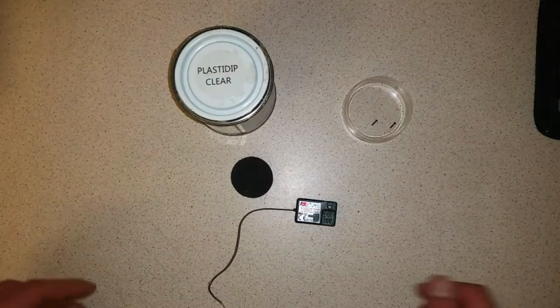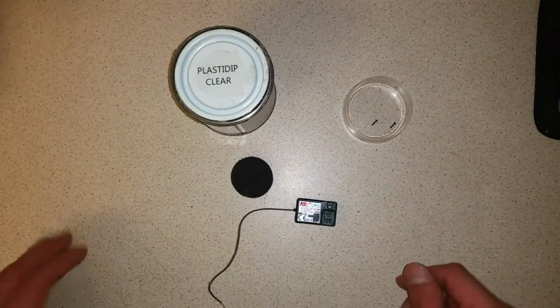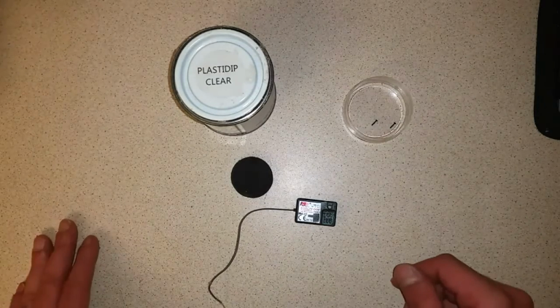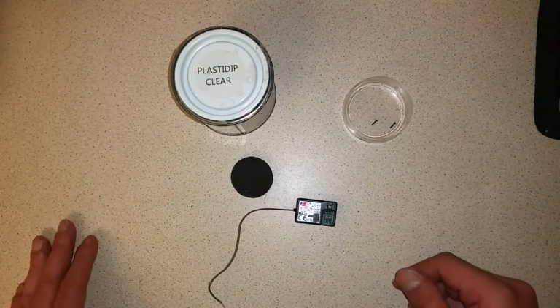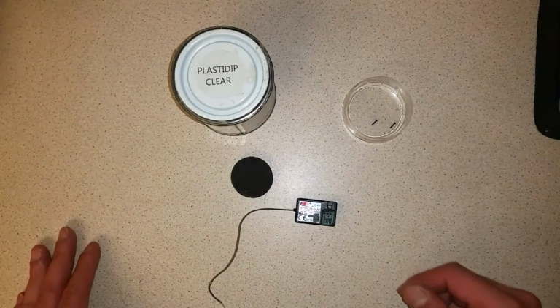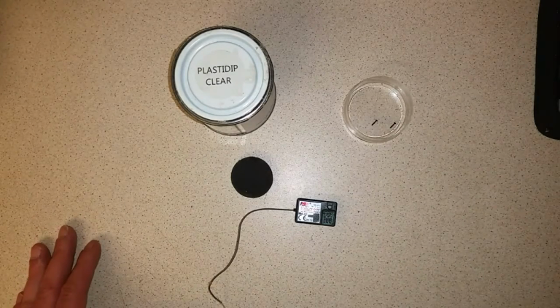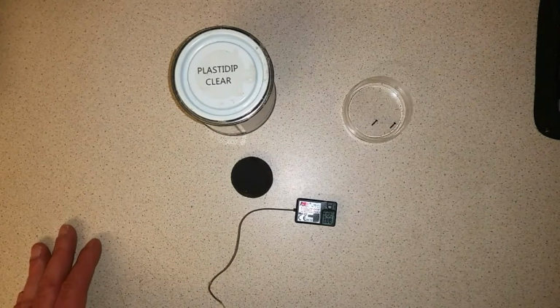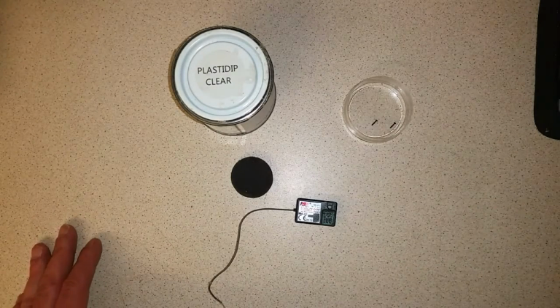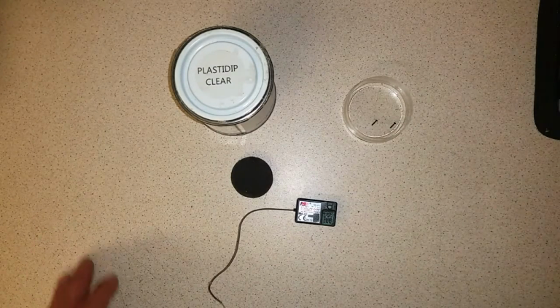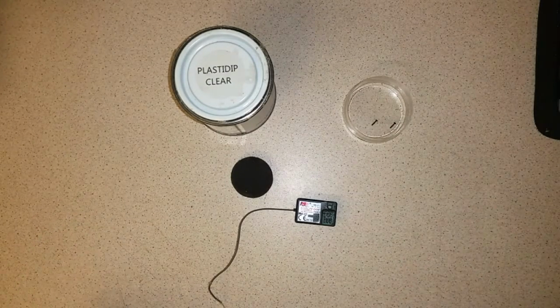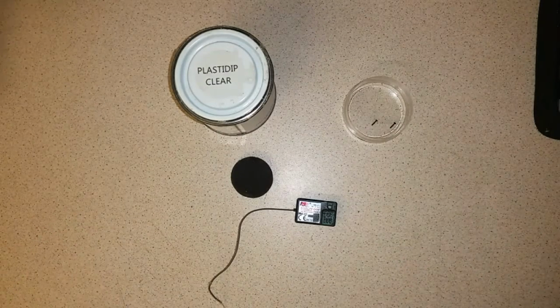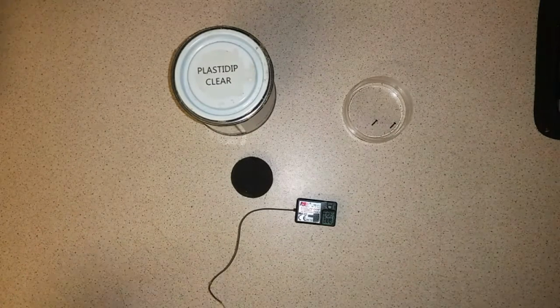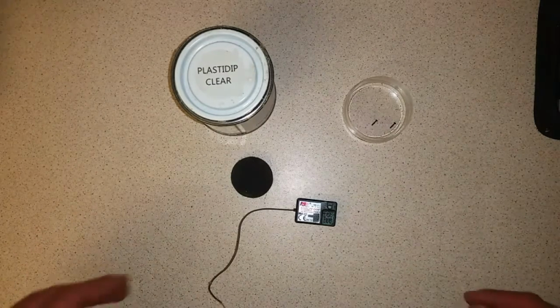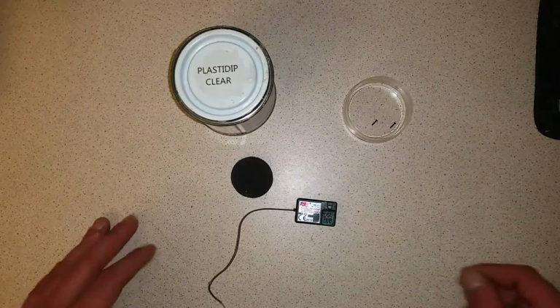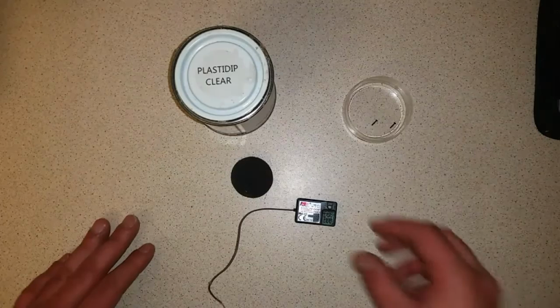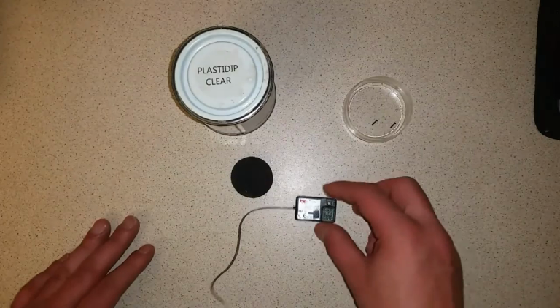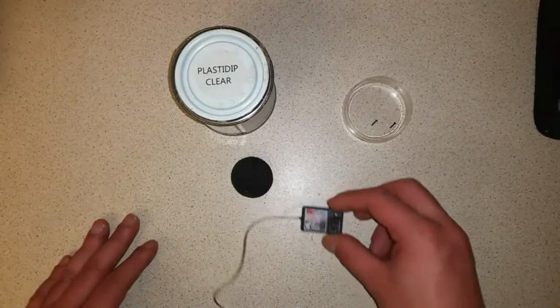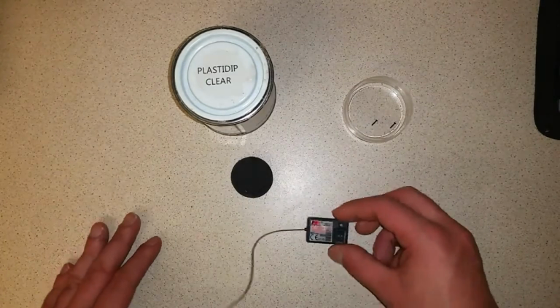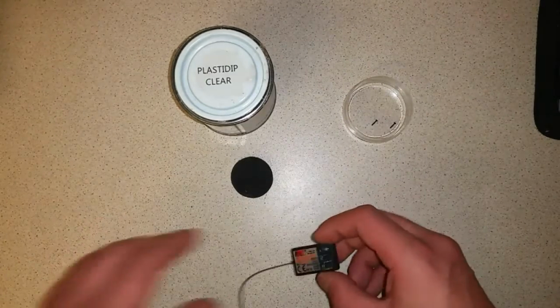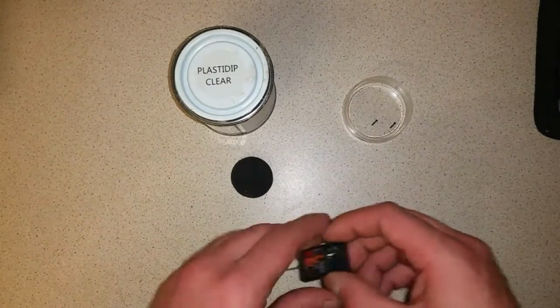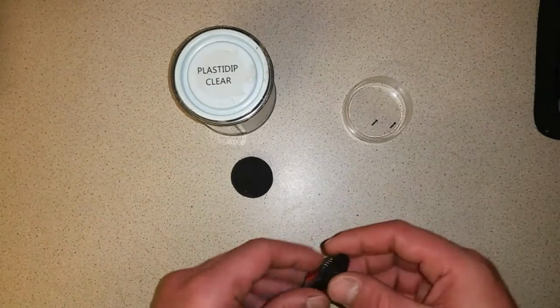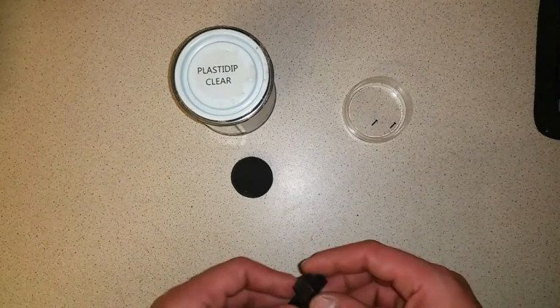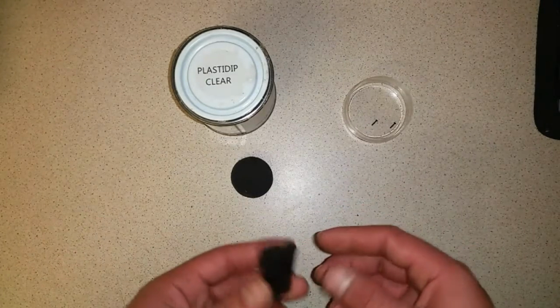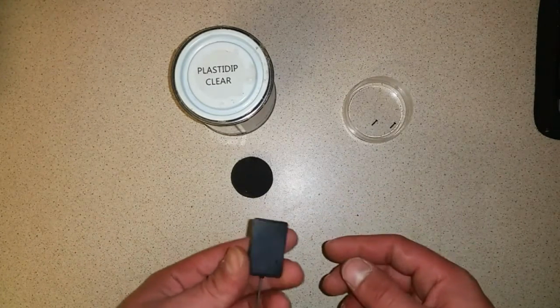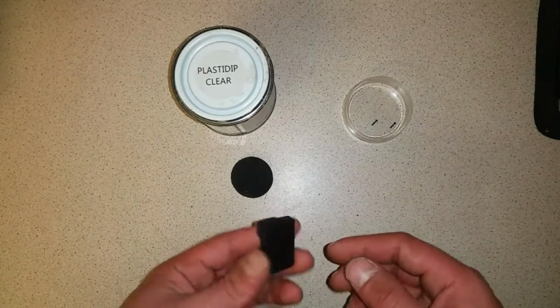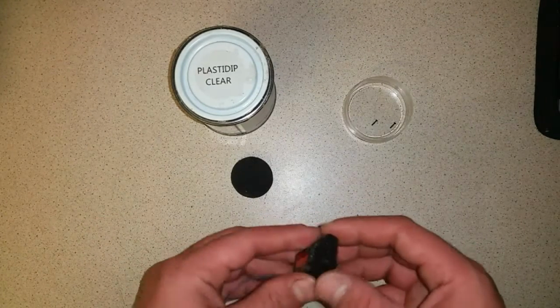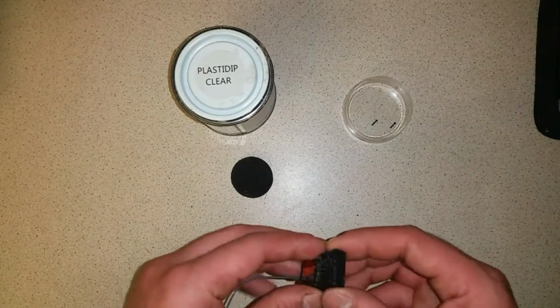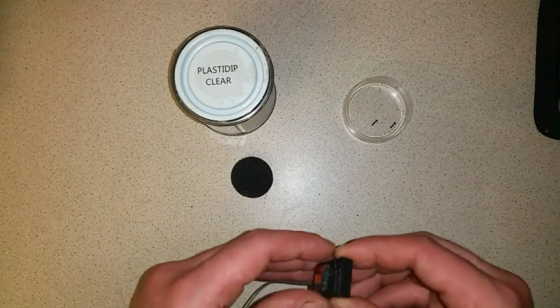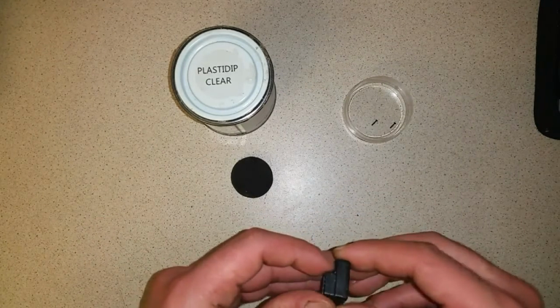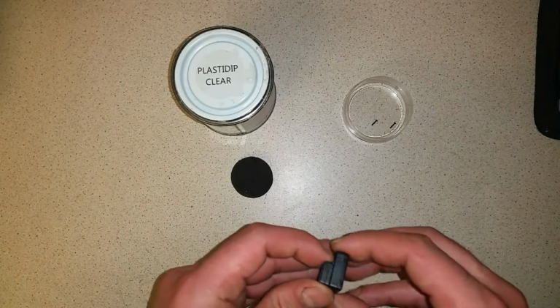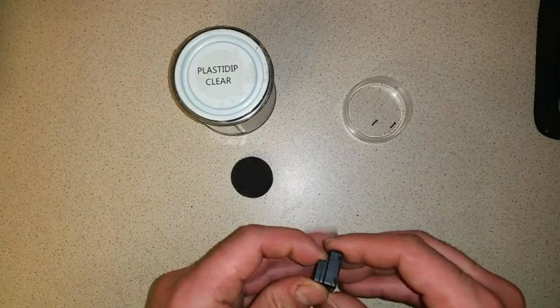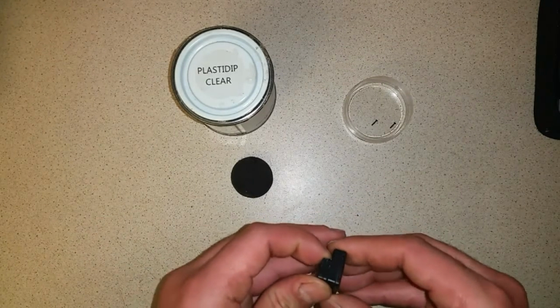Hi everyone and welcome to another episode of TugRC. Today I'm going to show you how to waterproof your receiver using PlastiDip.